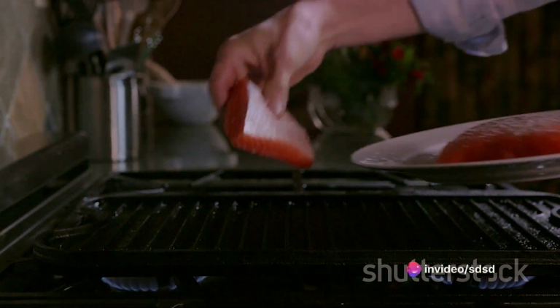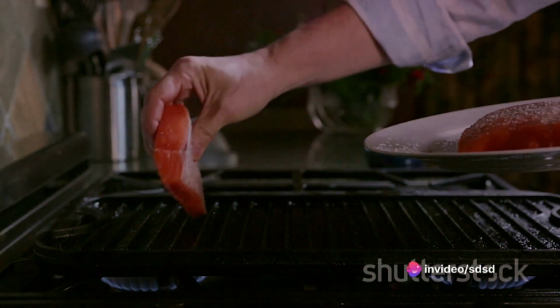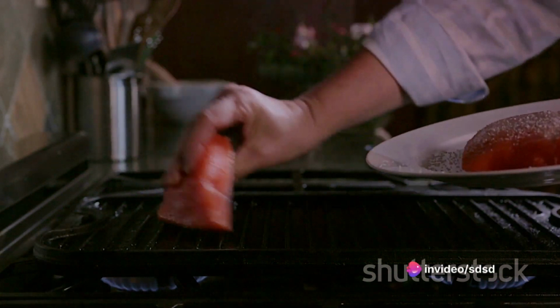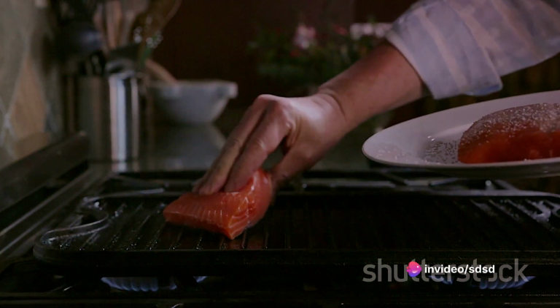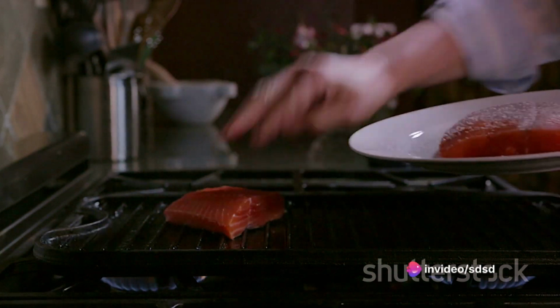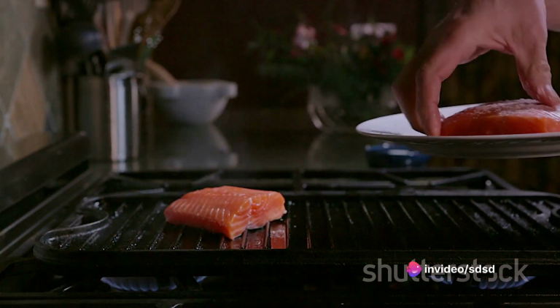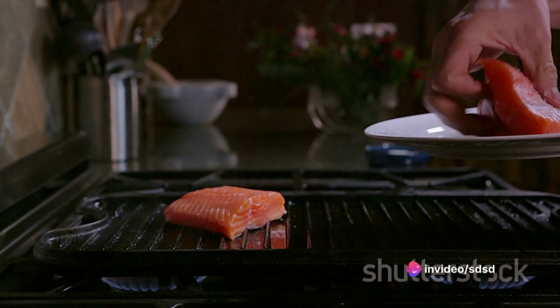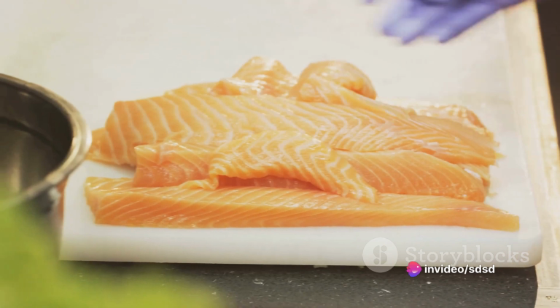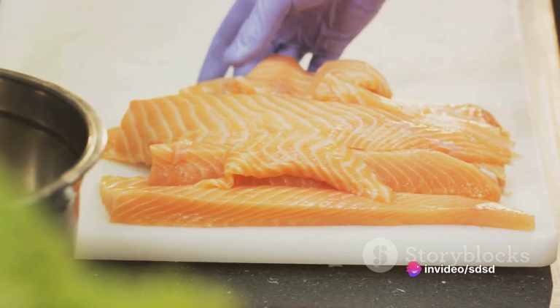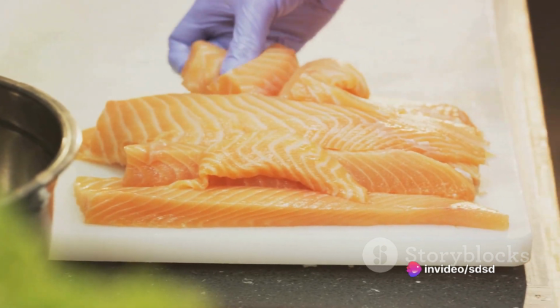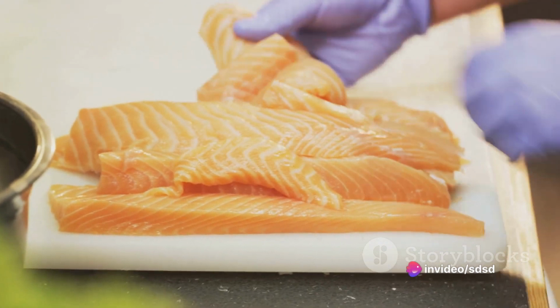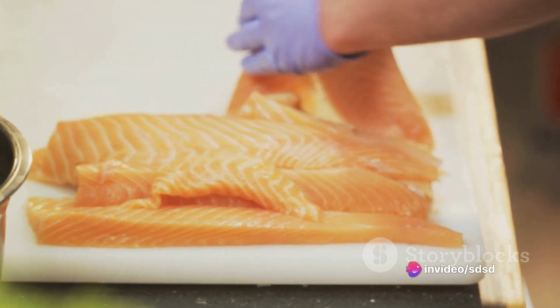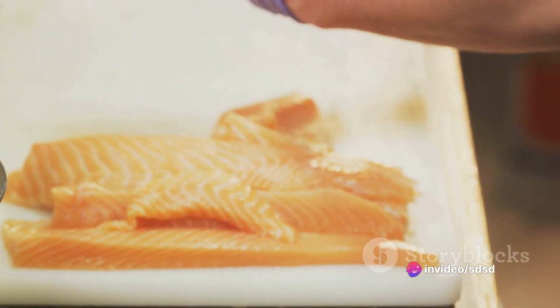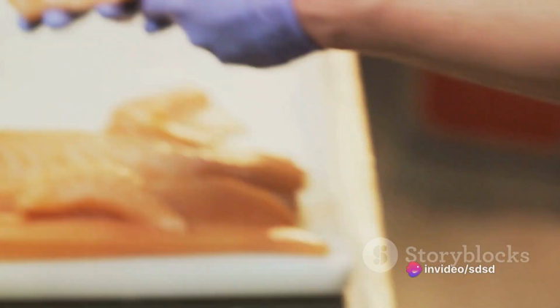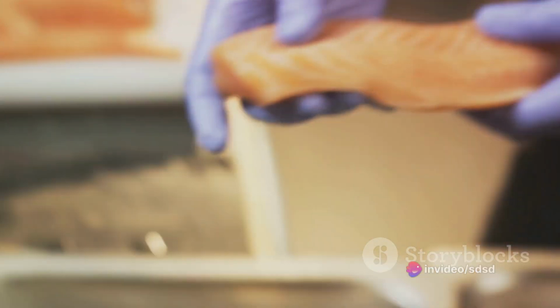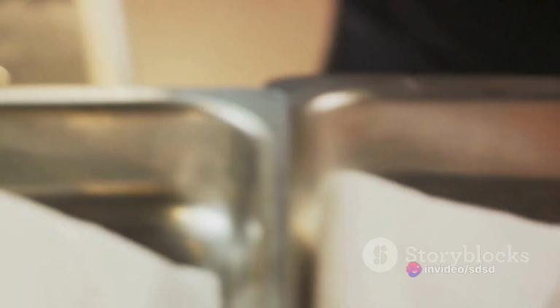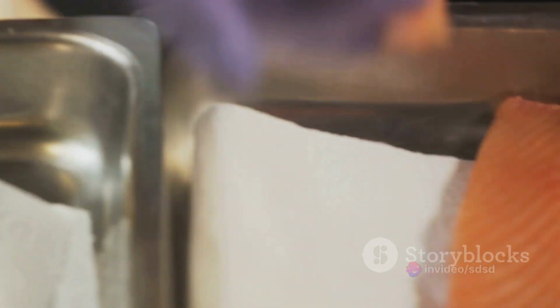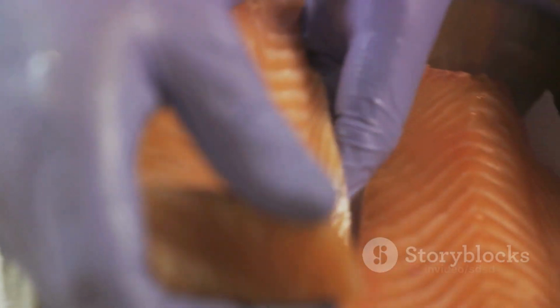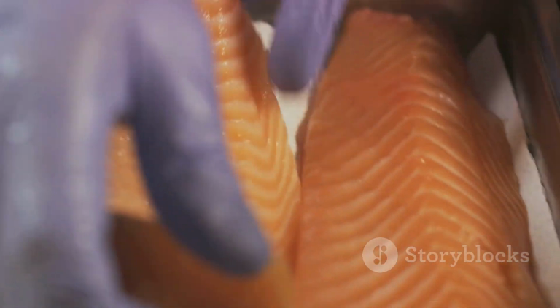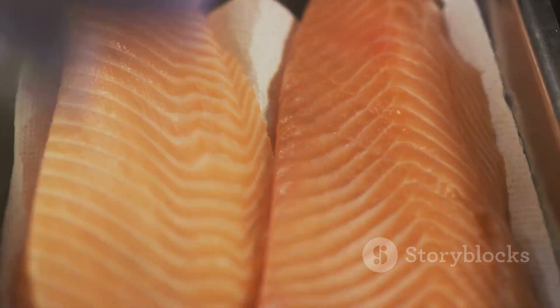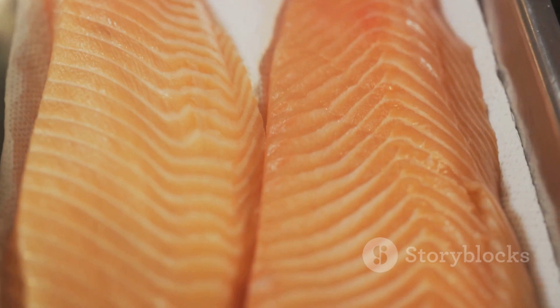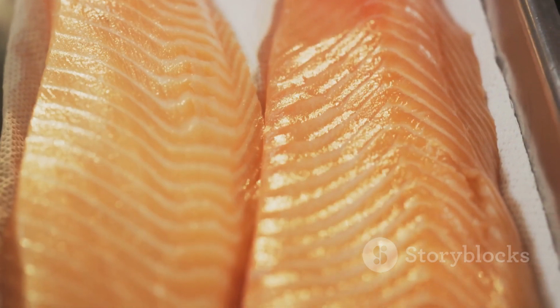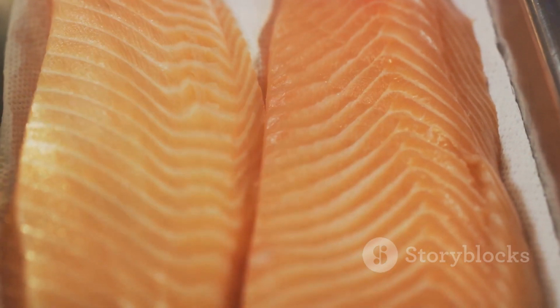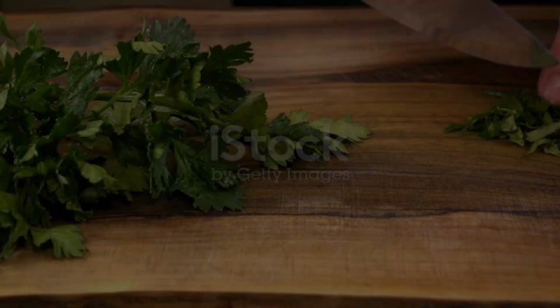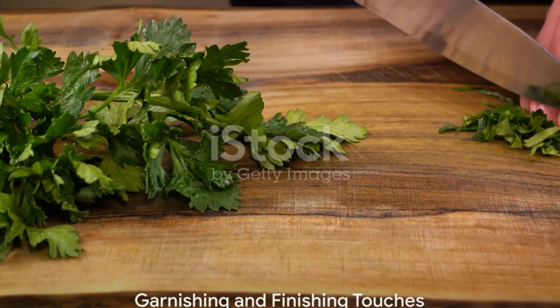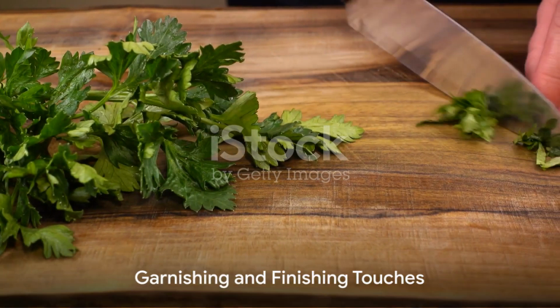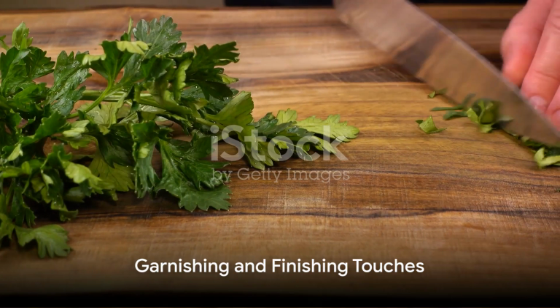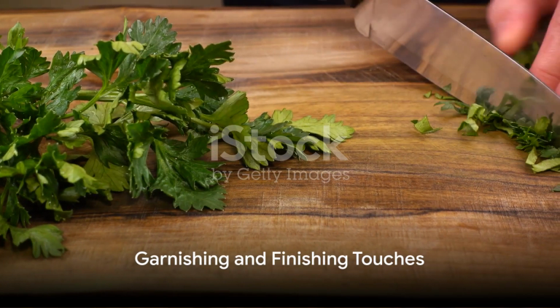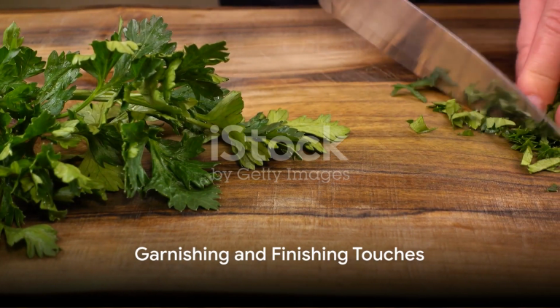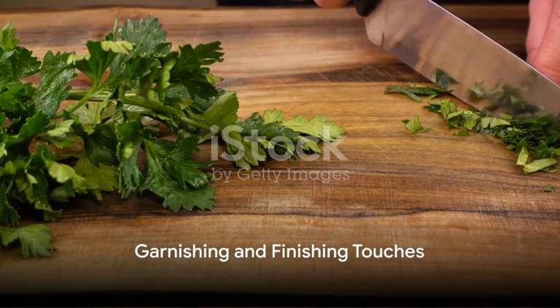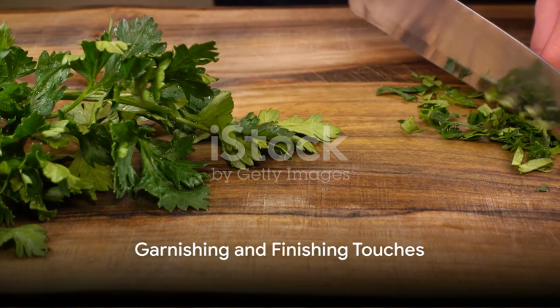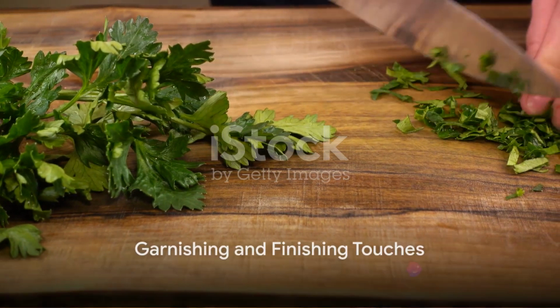Slide your baking sheet into the preheated oven and let your salmon bake for about 15 to 20 minutes. You're looking for a flaky texture and a beautifully brown topping. While your salmon is baking, use this time to chop your parsley.